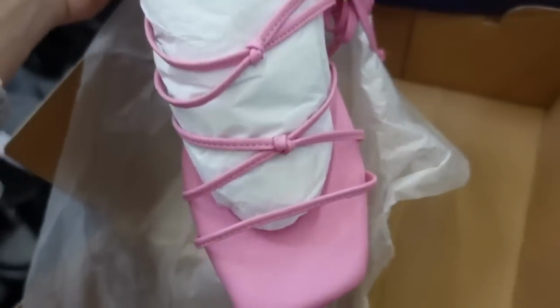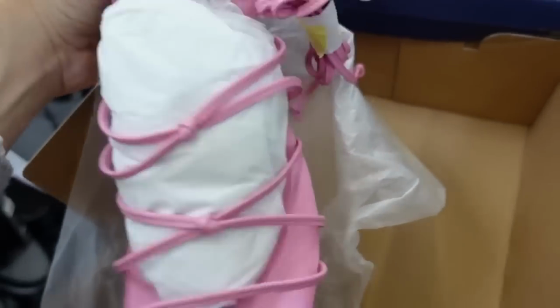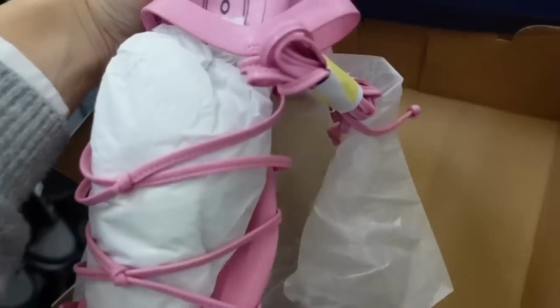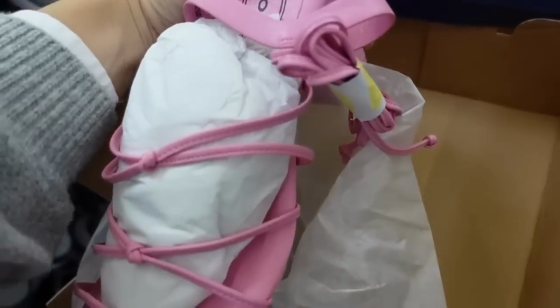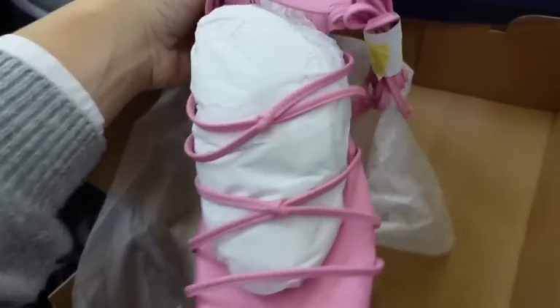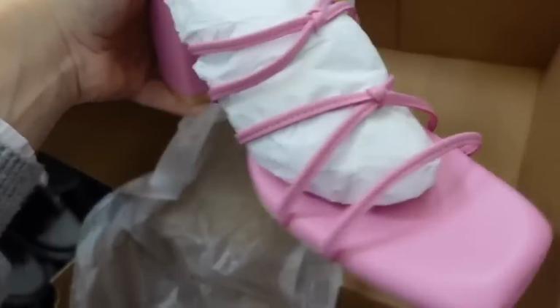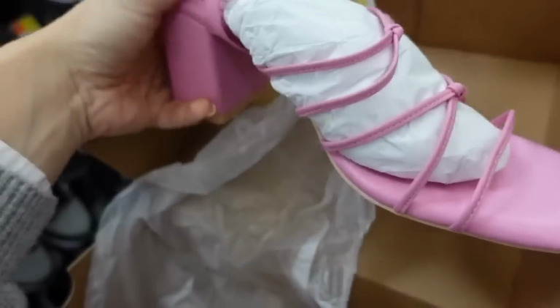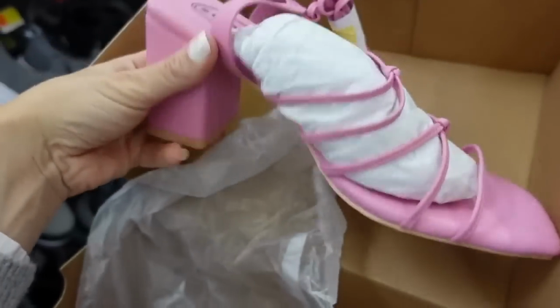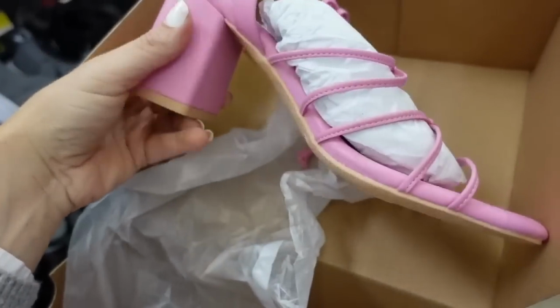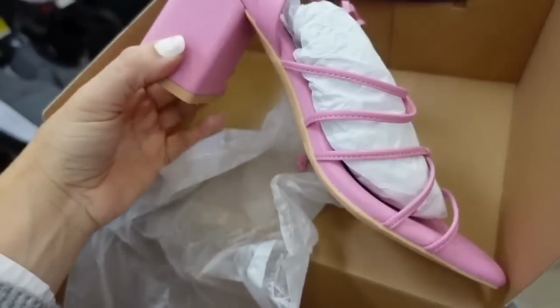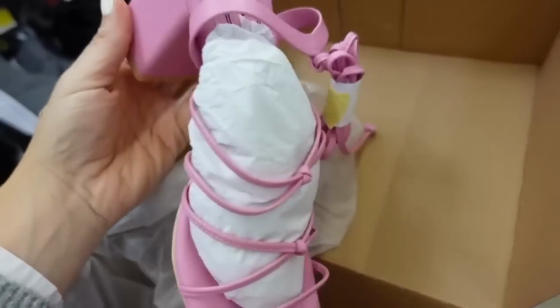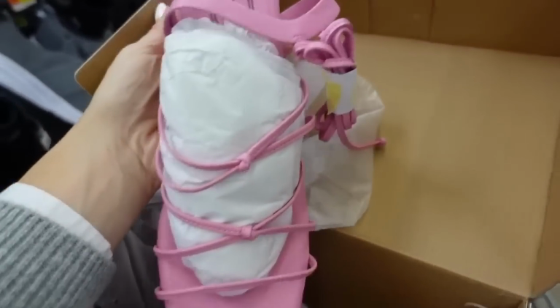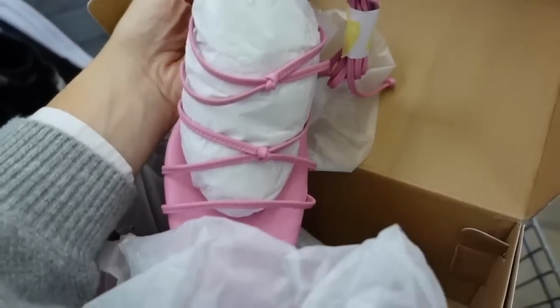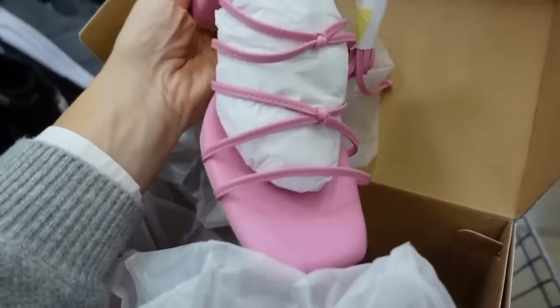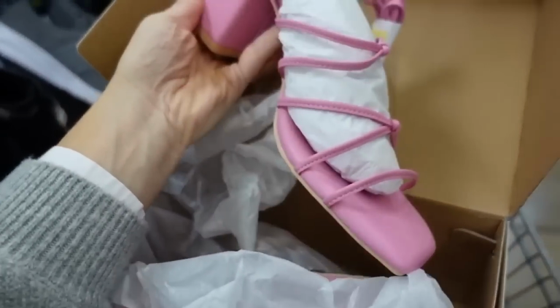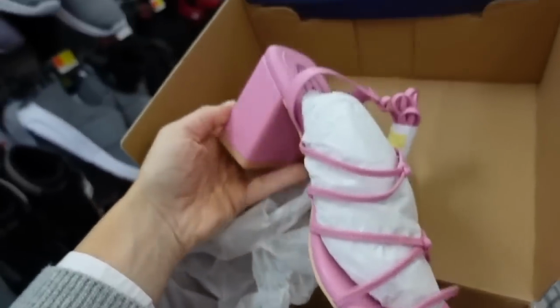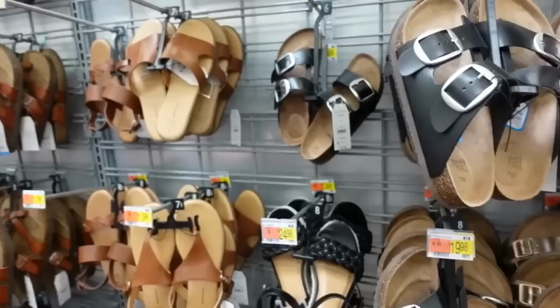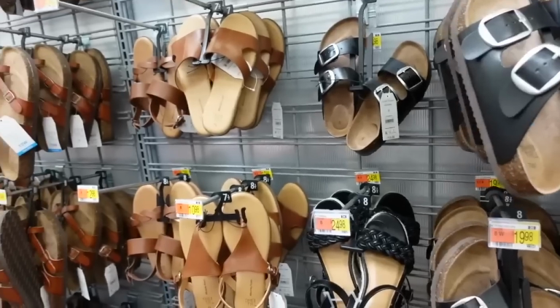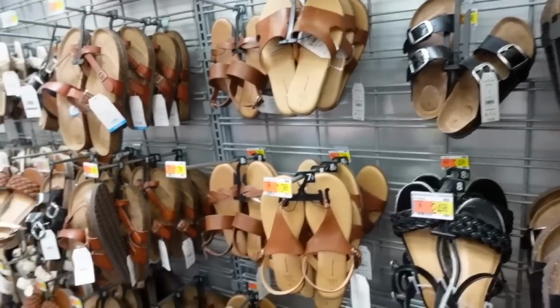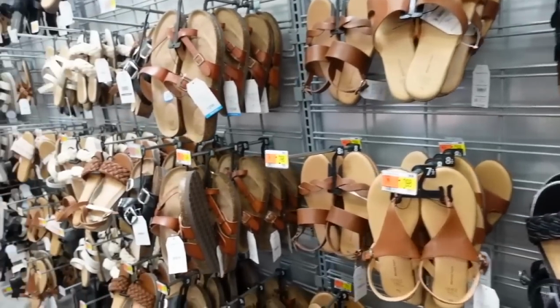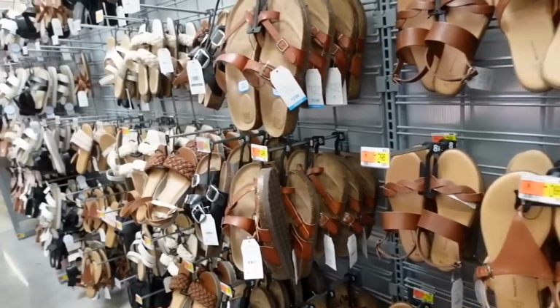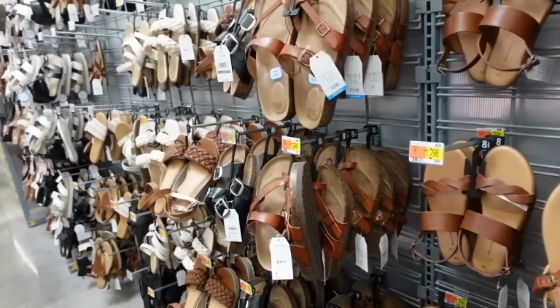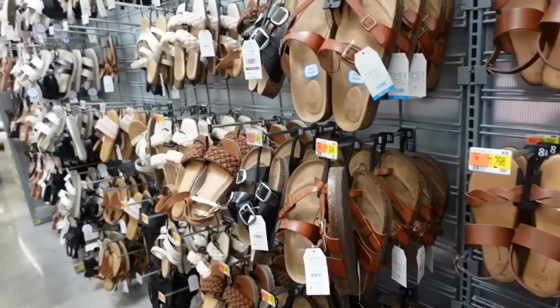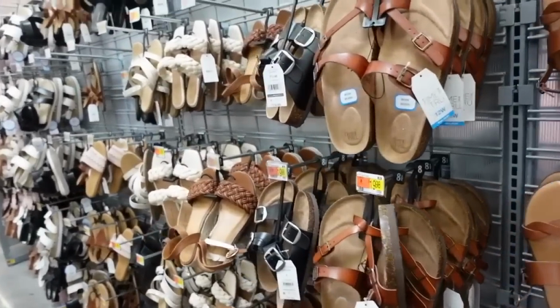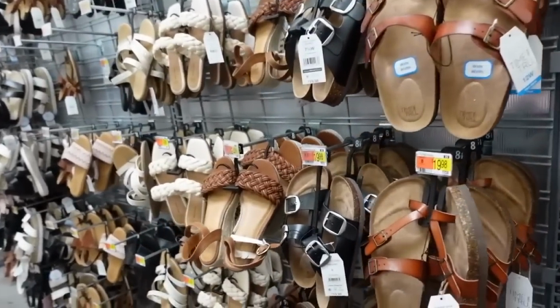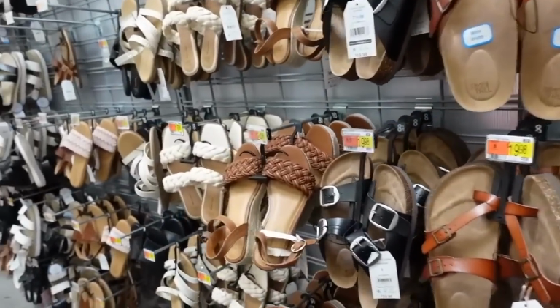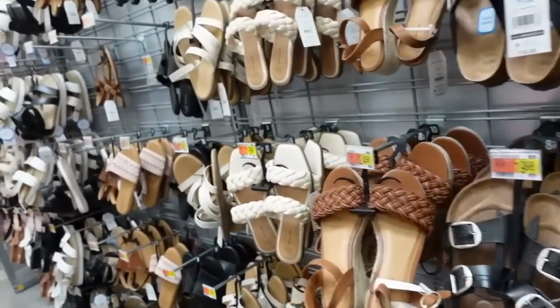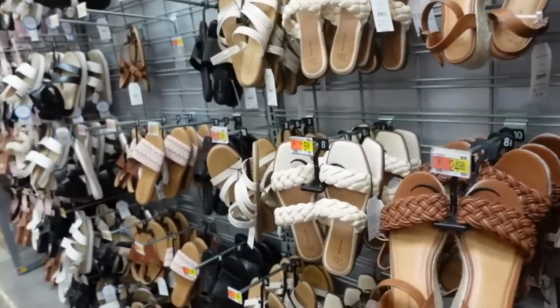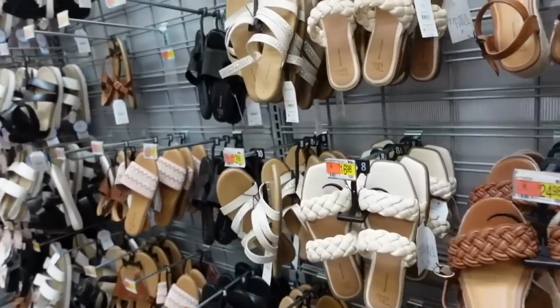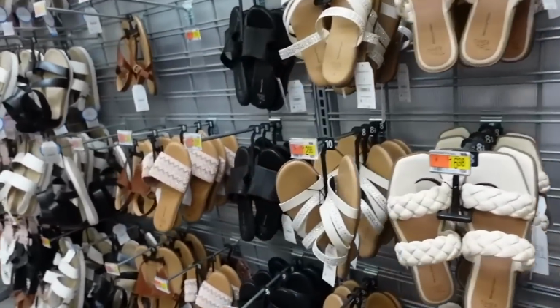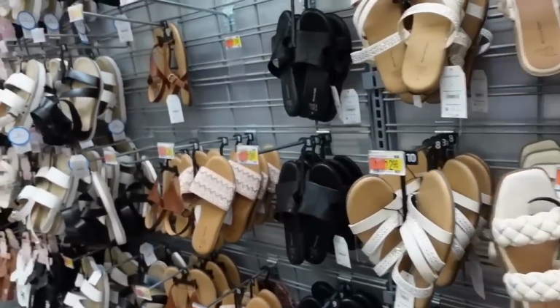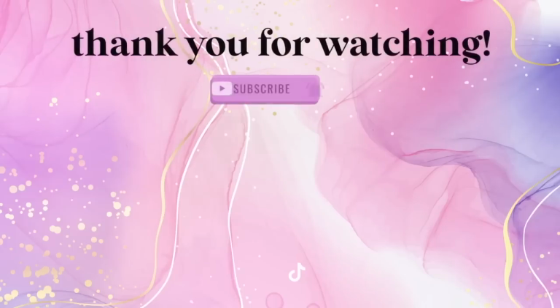Also seeing strappy peeled sandals with a square toe, a little knotted detail going up the foot — these come in a bunch of colors and they're $34. That's it for the video — thank you so much for watching, give it a thumbs up if you liked it, and don't forget to subscribe. Bye!